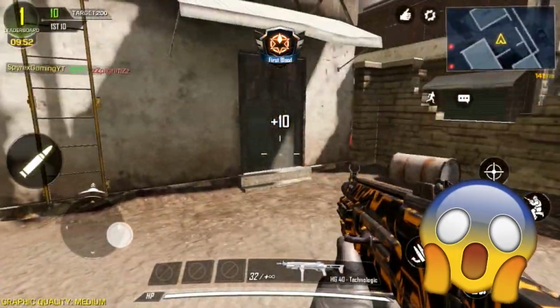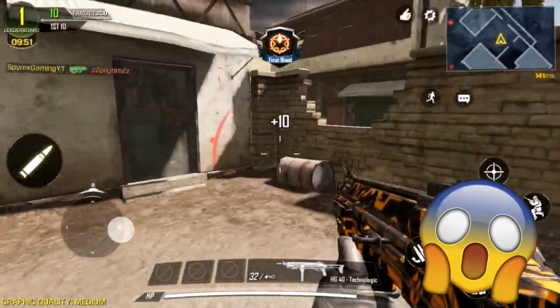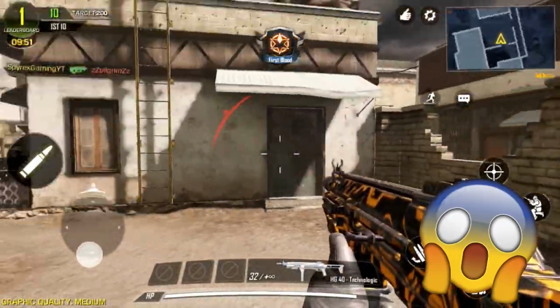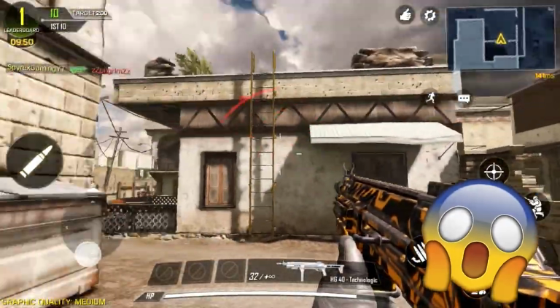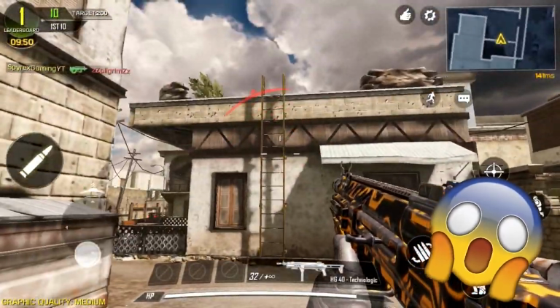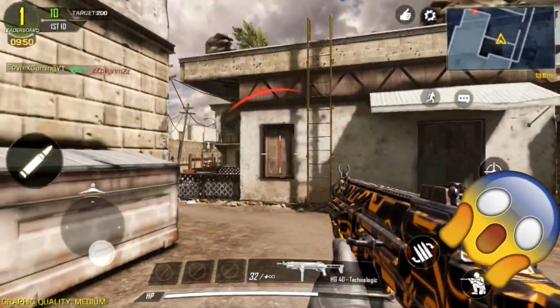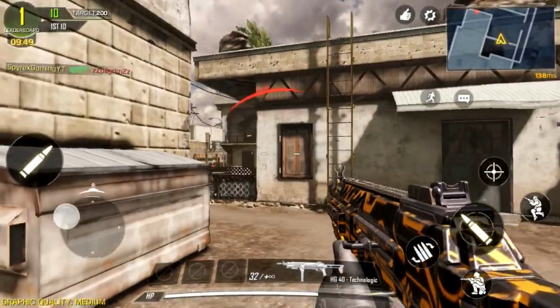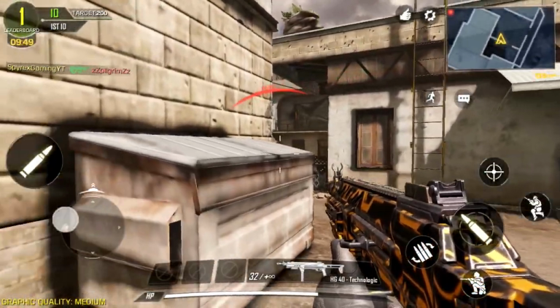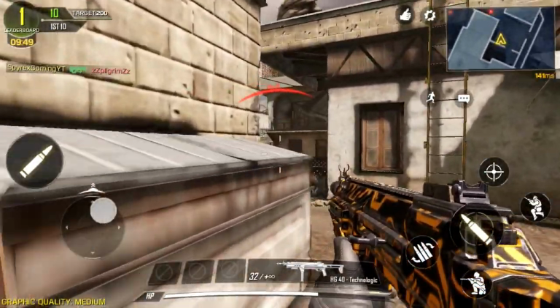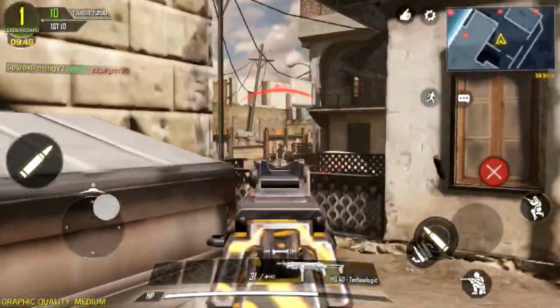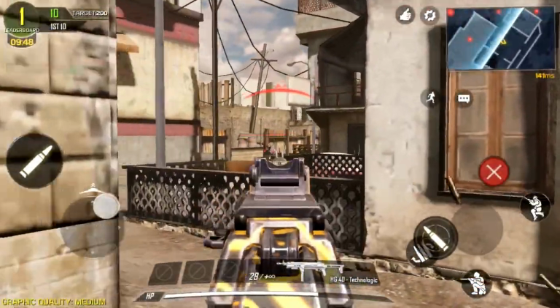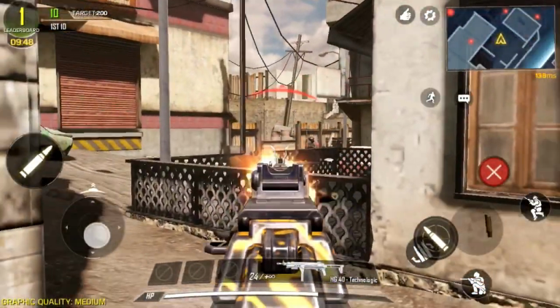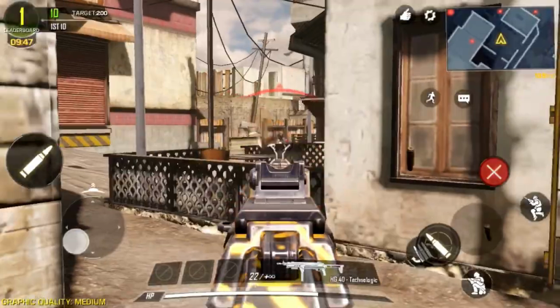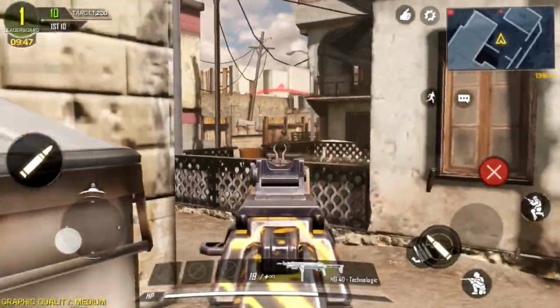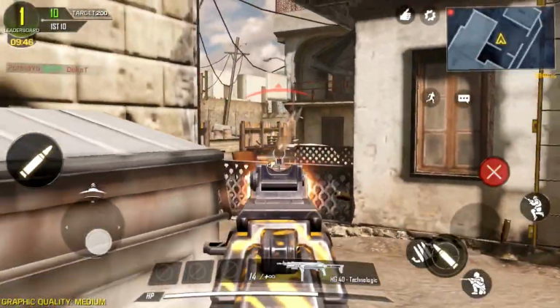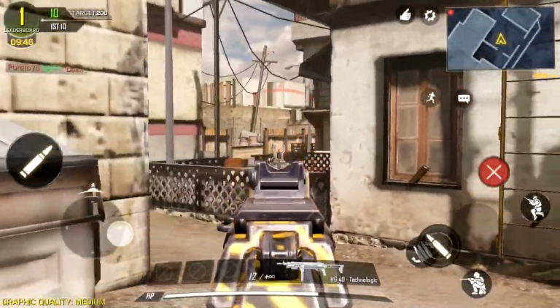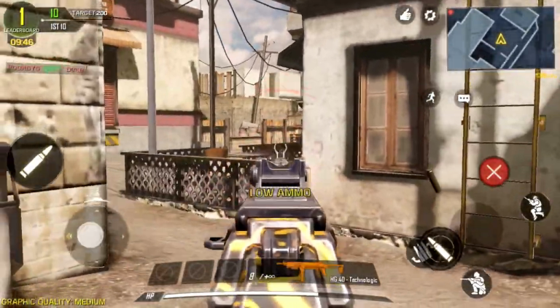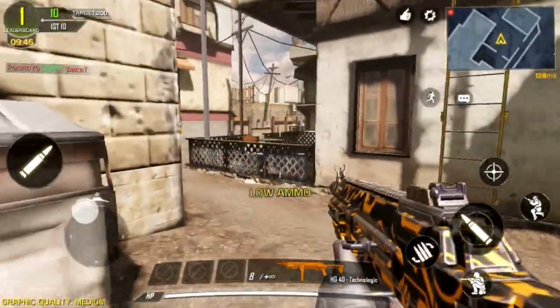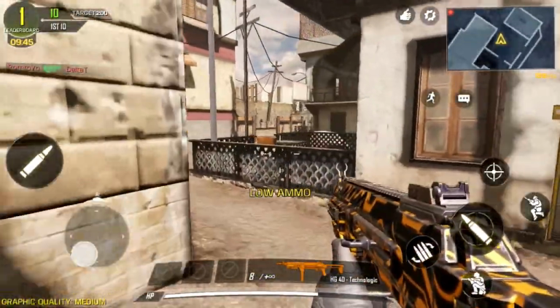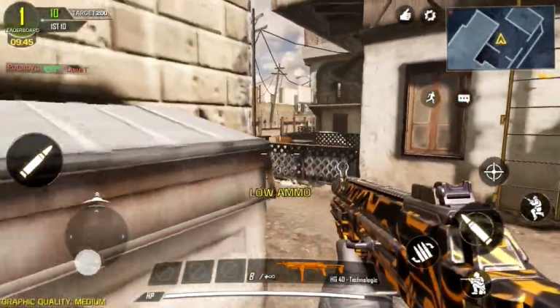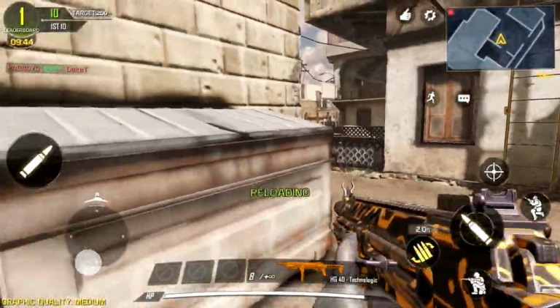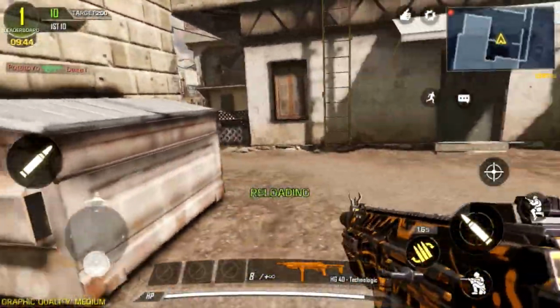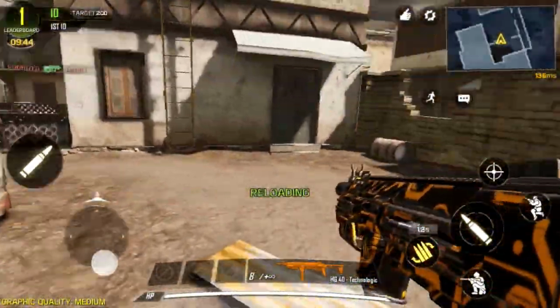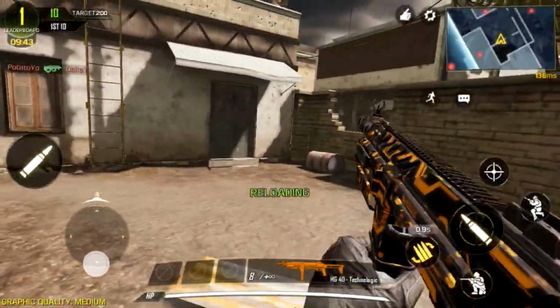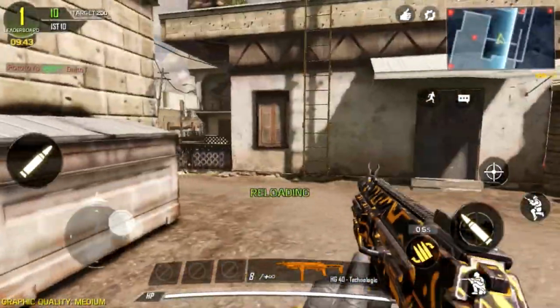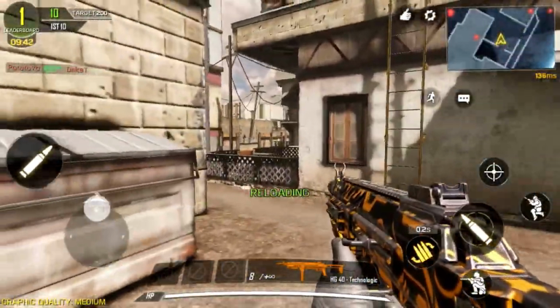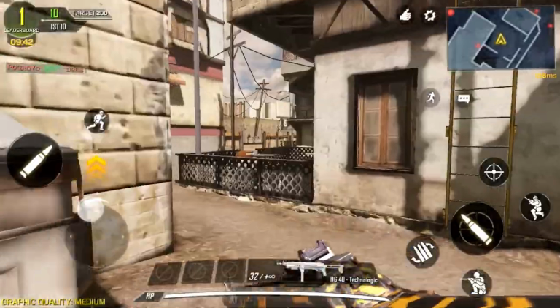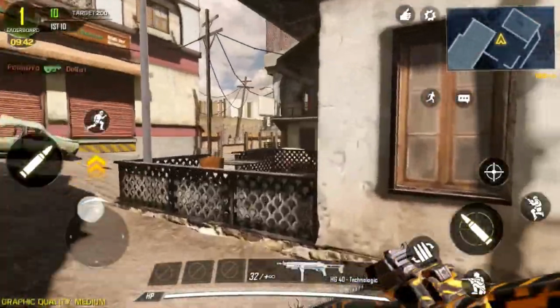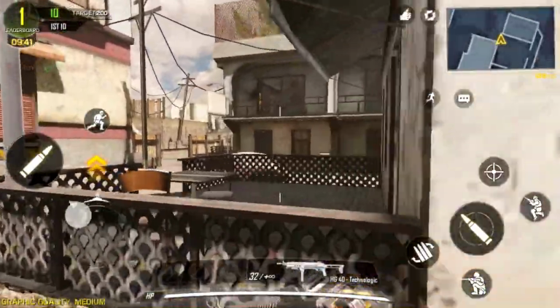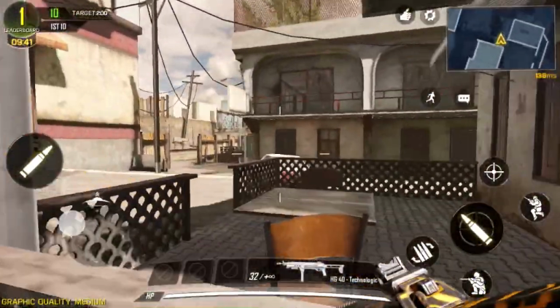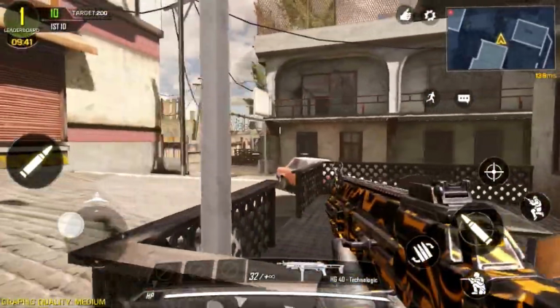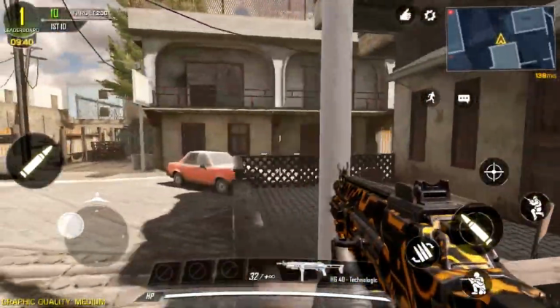Here's the first look at Gun Game. We're using the HG-40 right now, and I'm really not good with the aim right now because this was done in the beta version — my aim is a little better now.